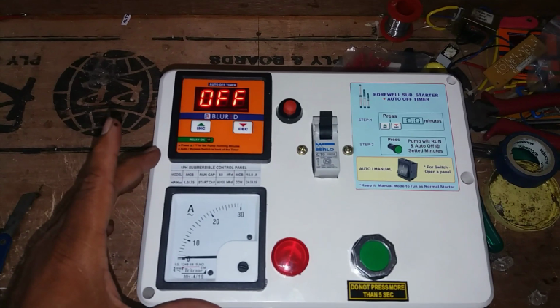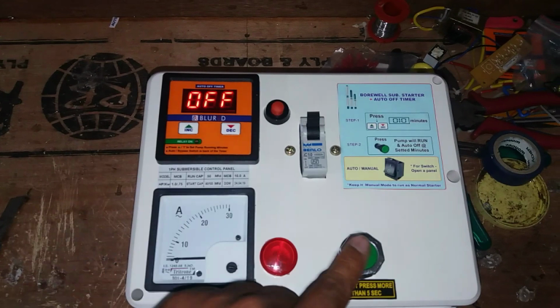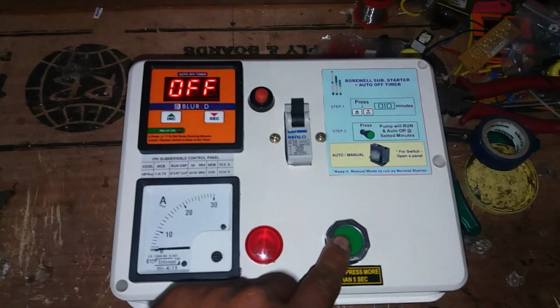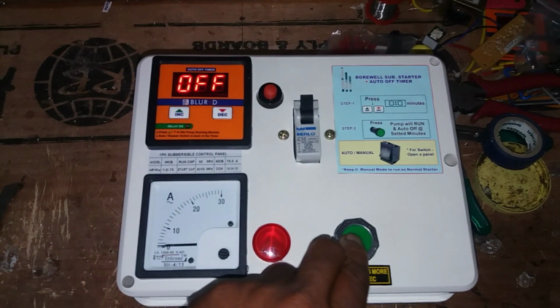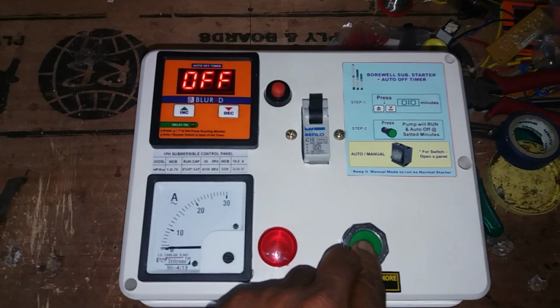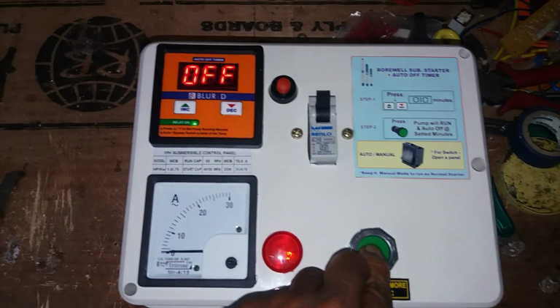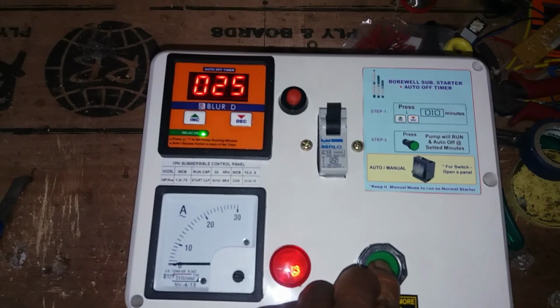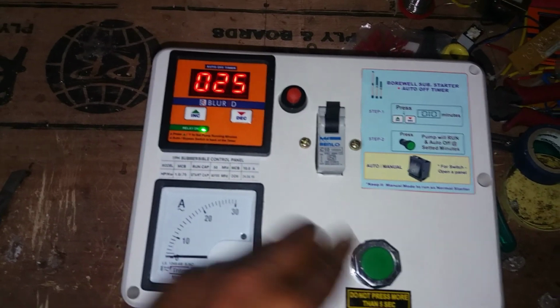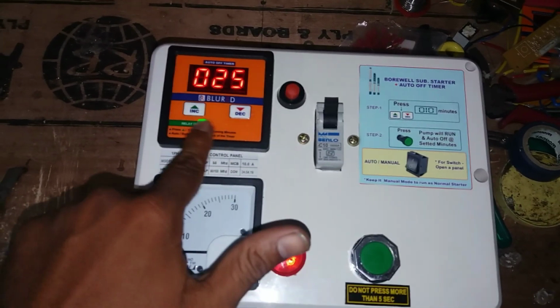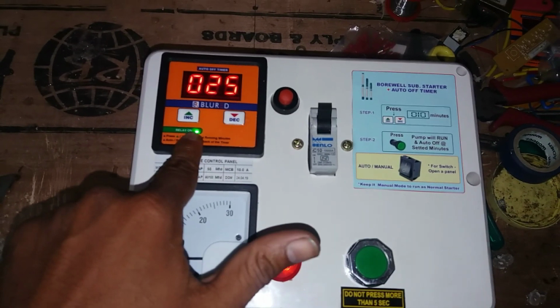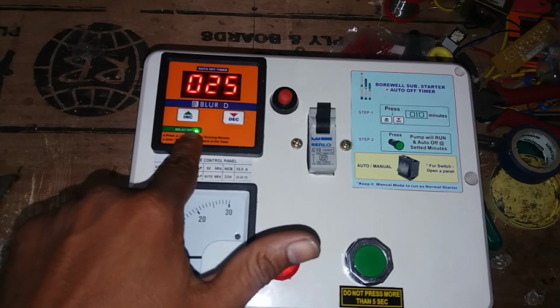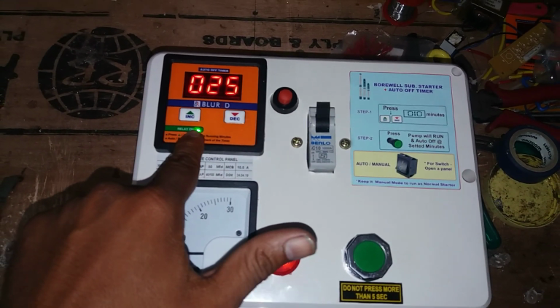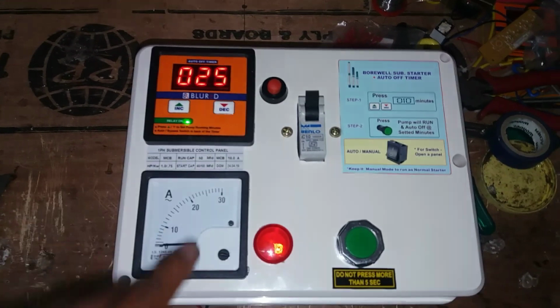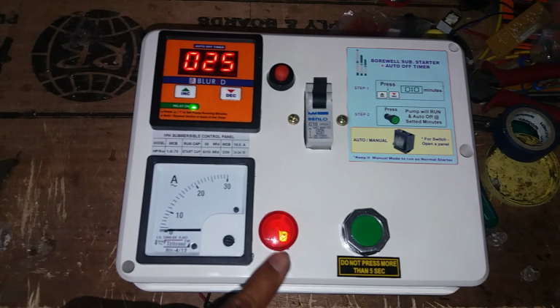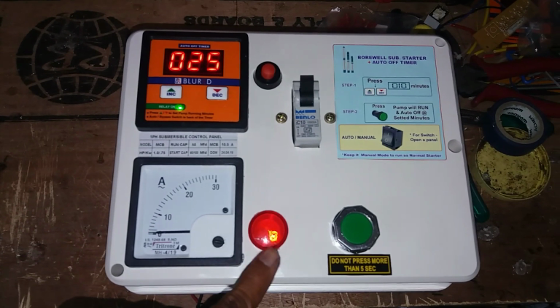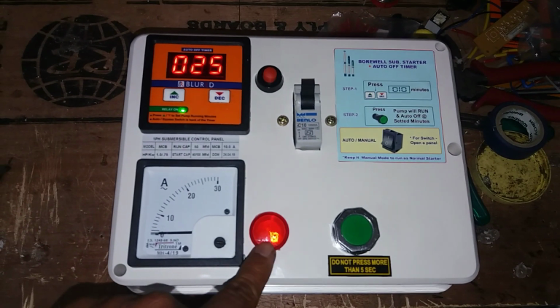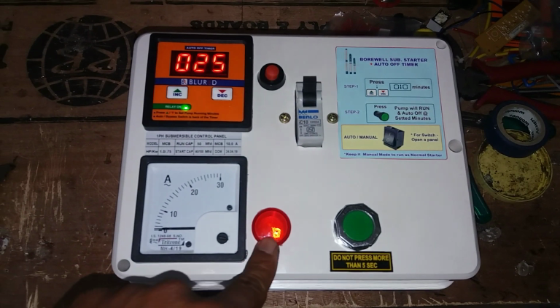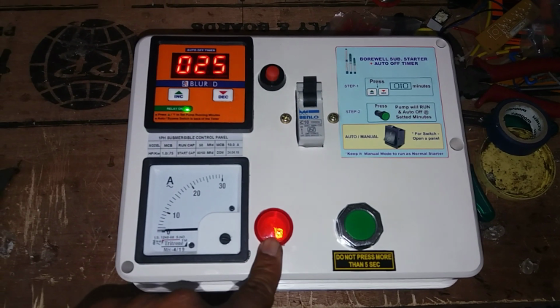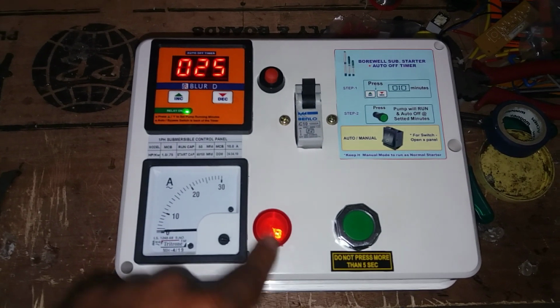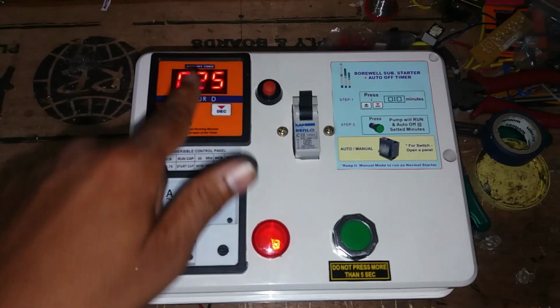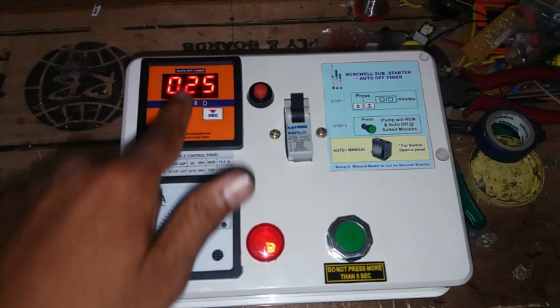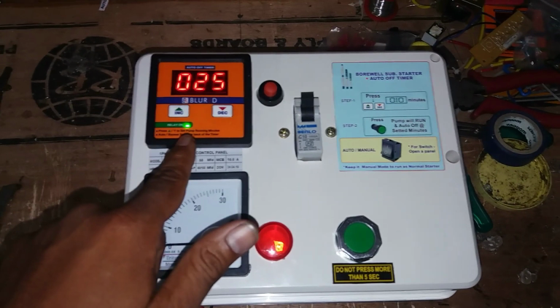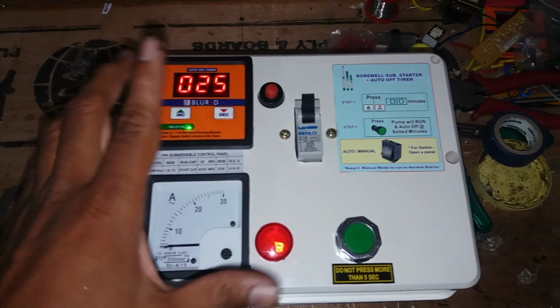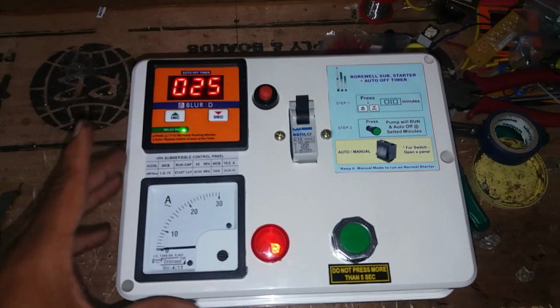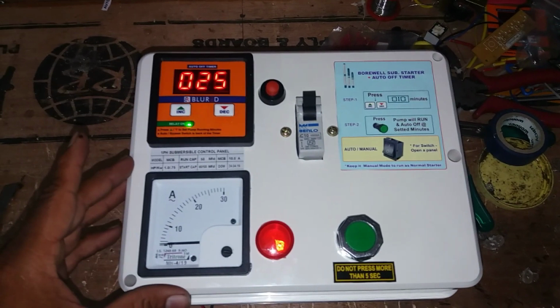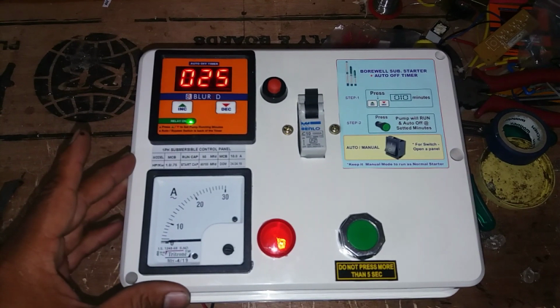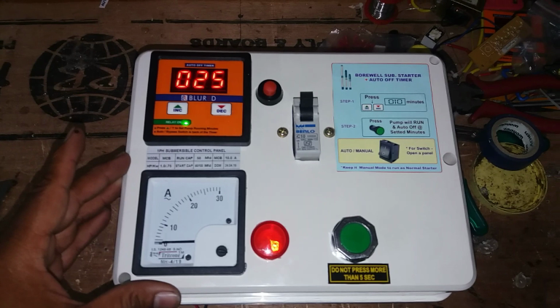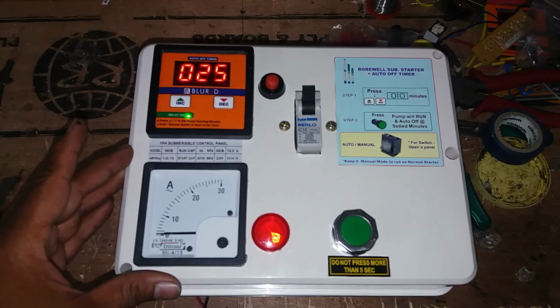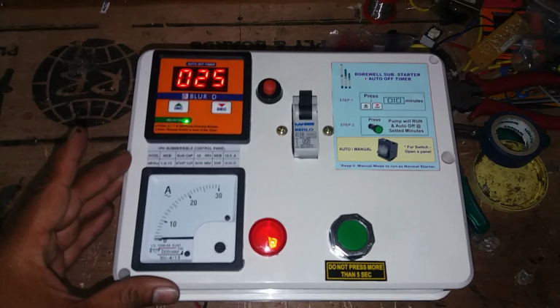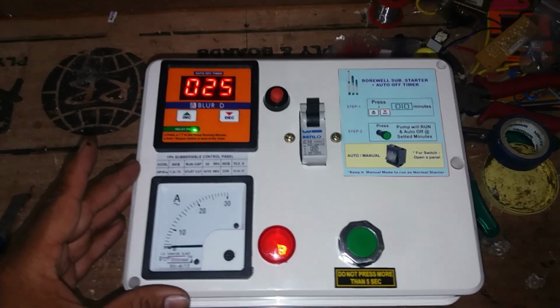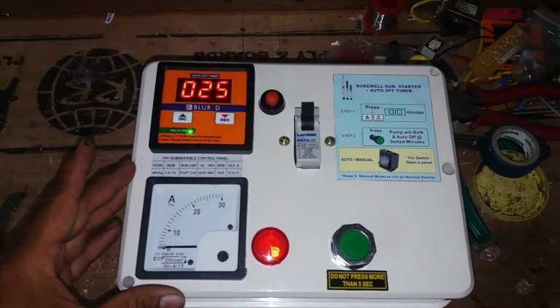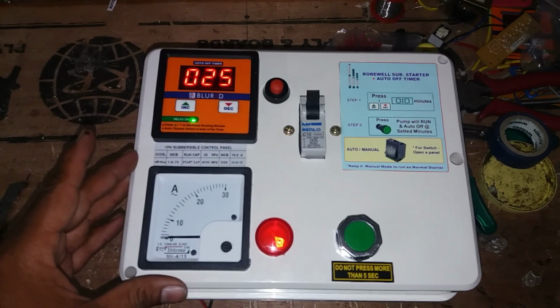Then we will have the green club. We will have to set the pump and our intake. As you can see, we will have to set the pump automatically. You will have to set the timer starter.